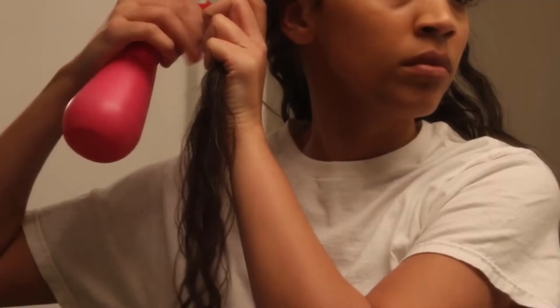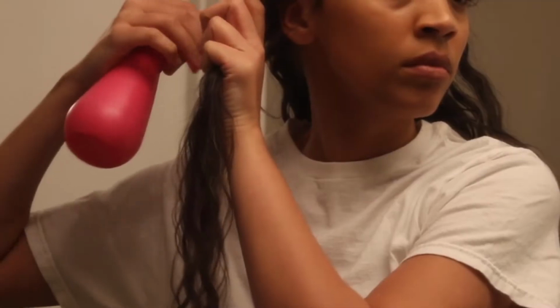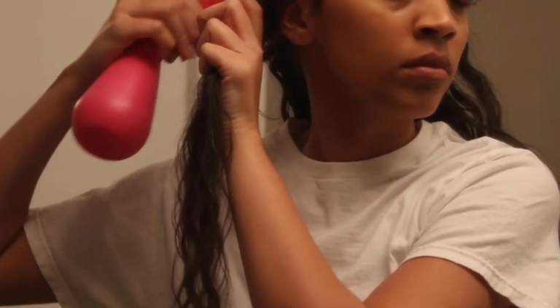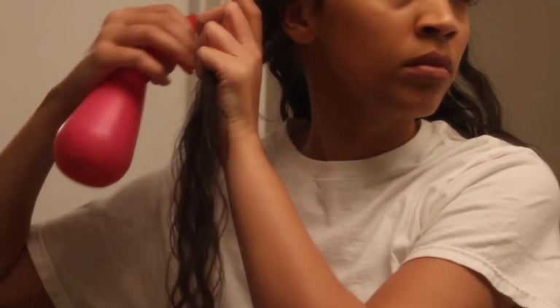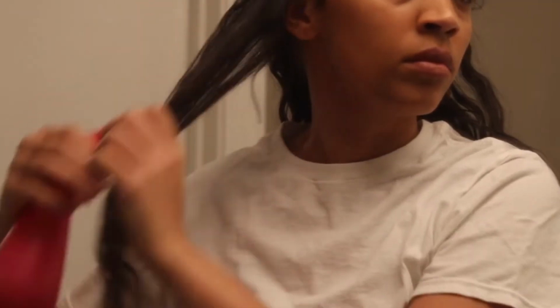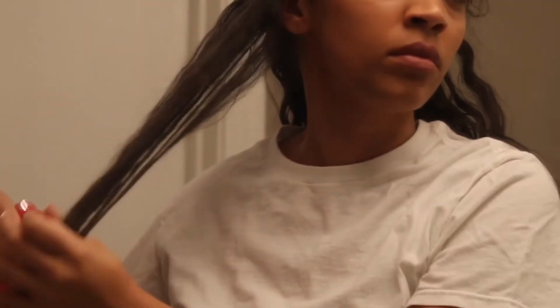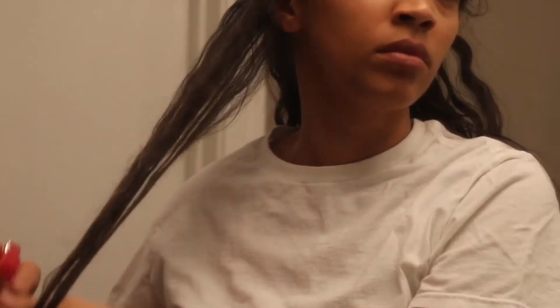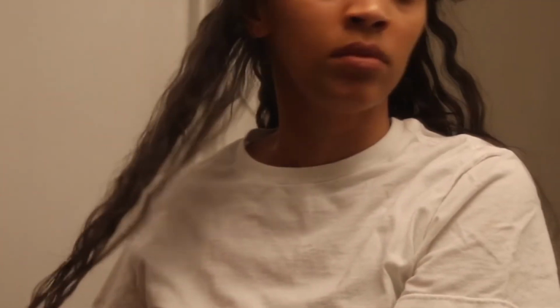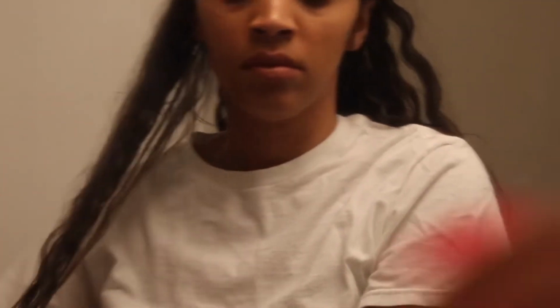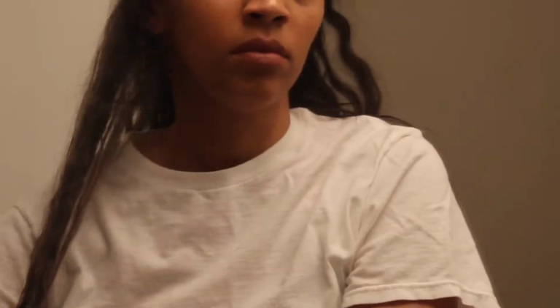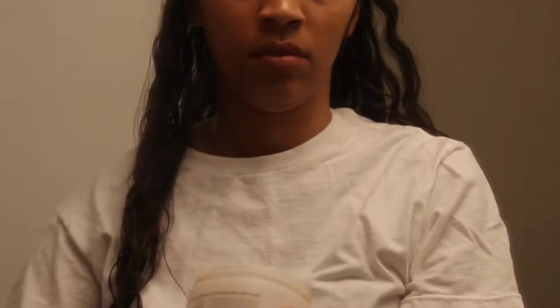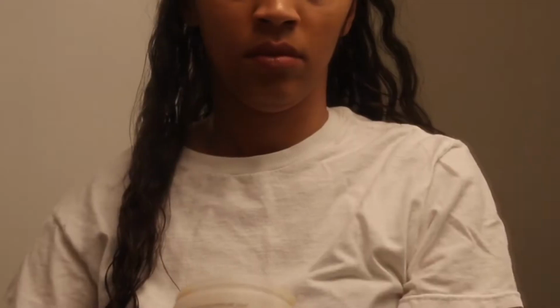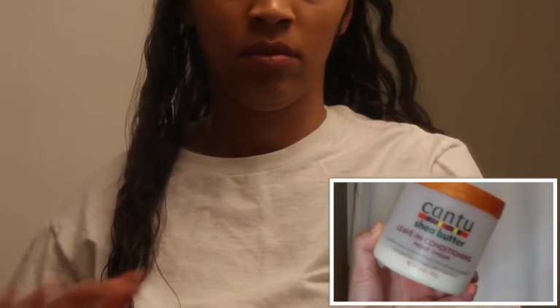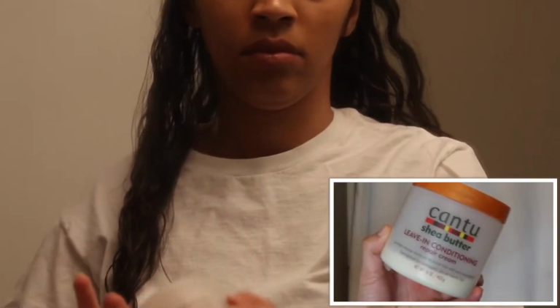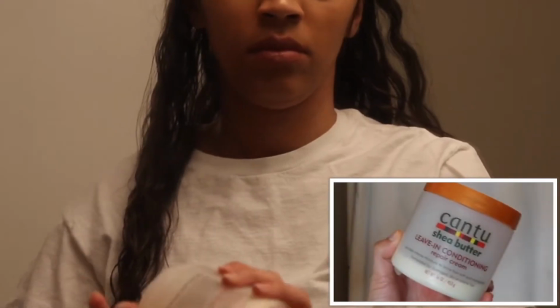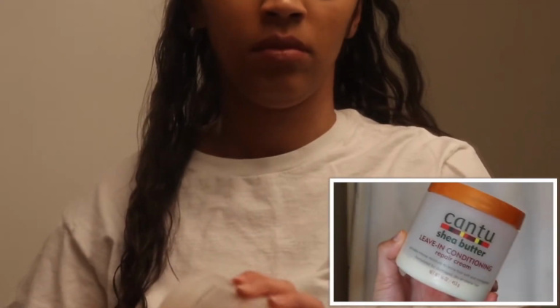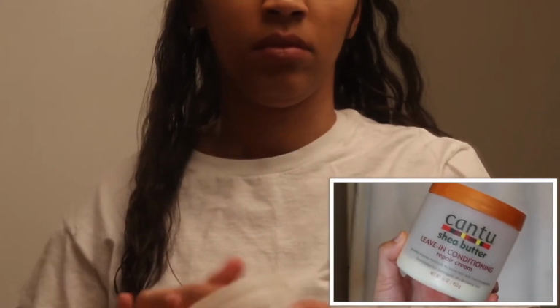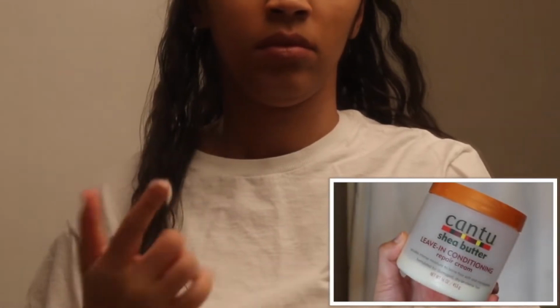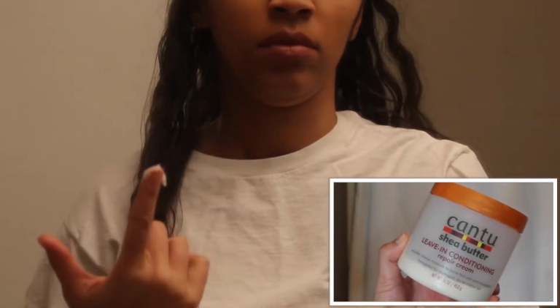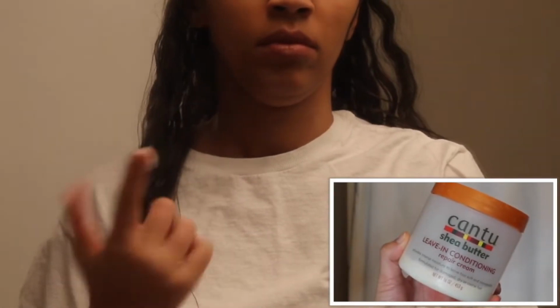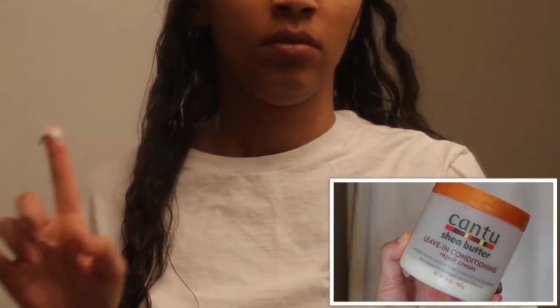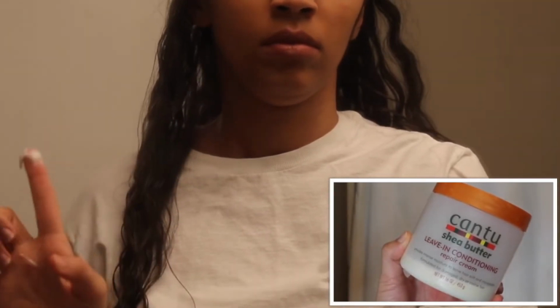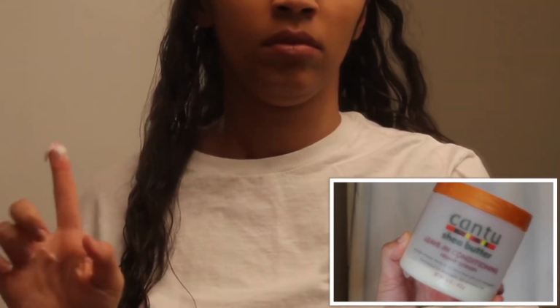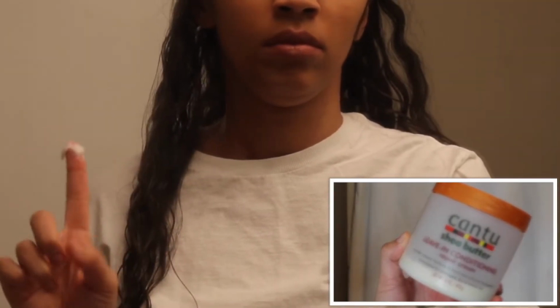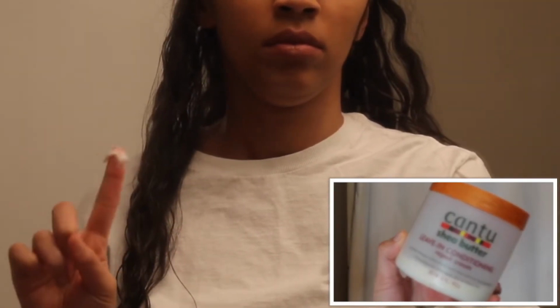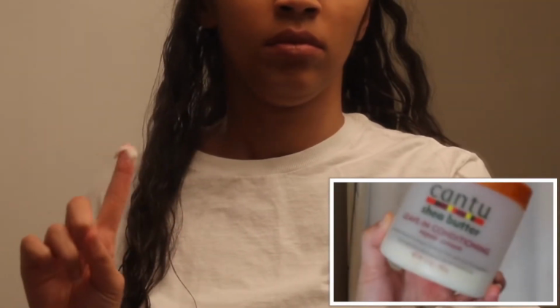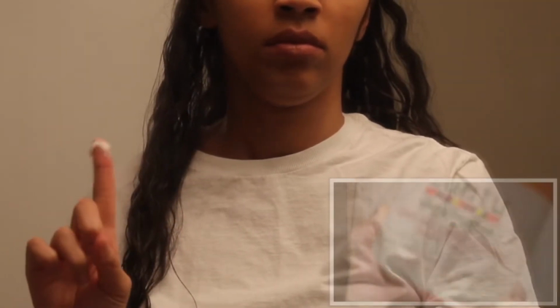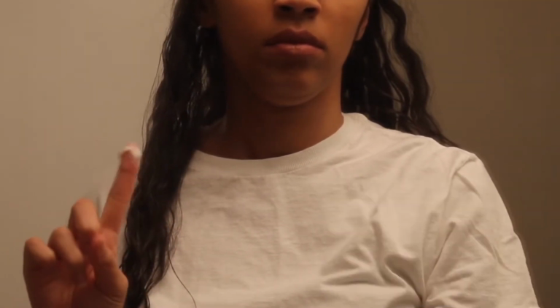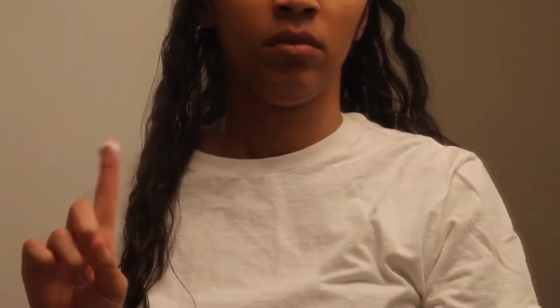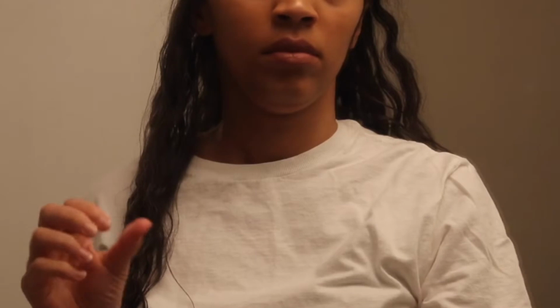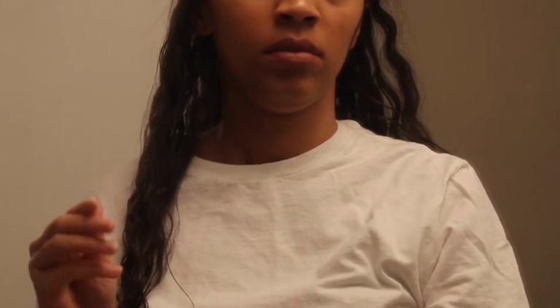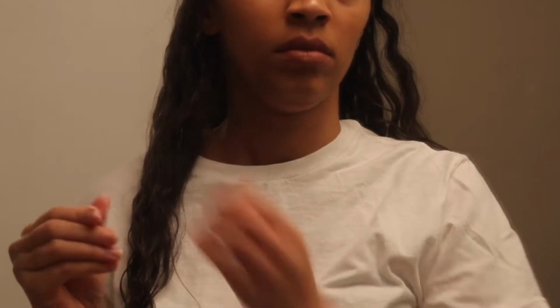I'm starting off with day-old hair and dousing it with just a little bit of water so that the products will absorb better into my hair.